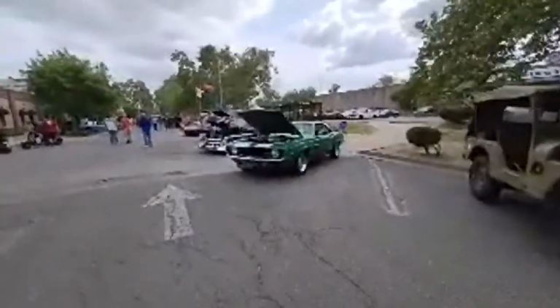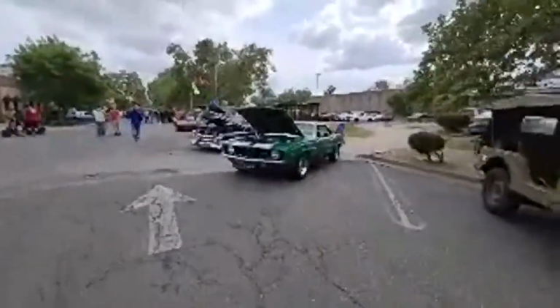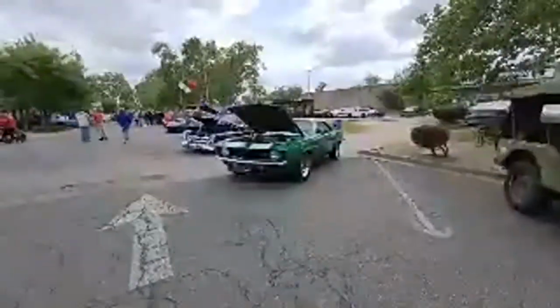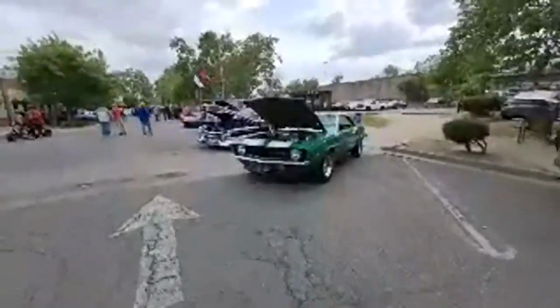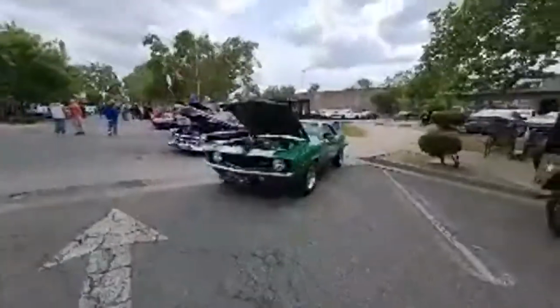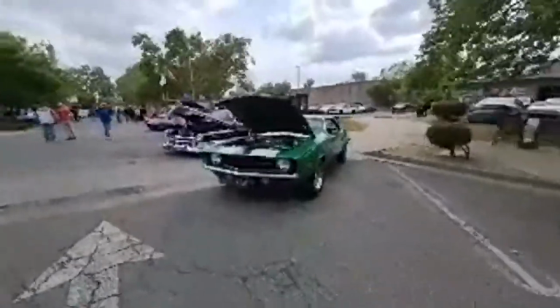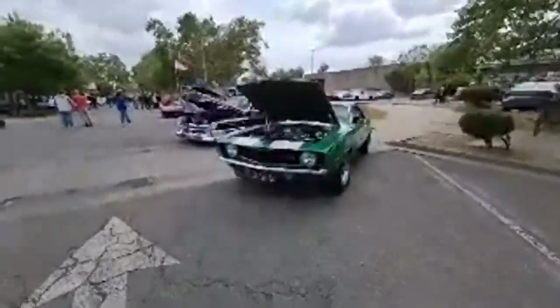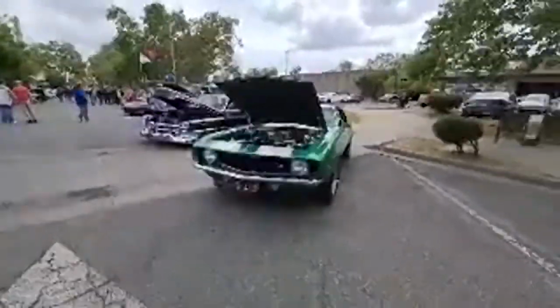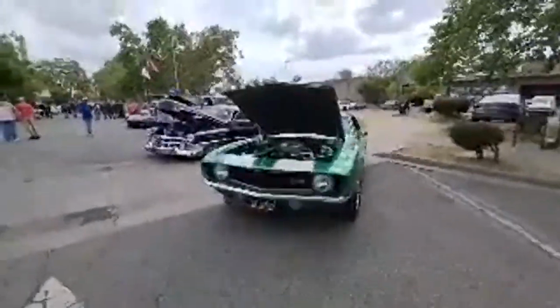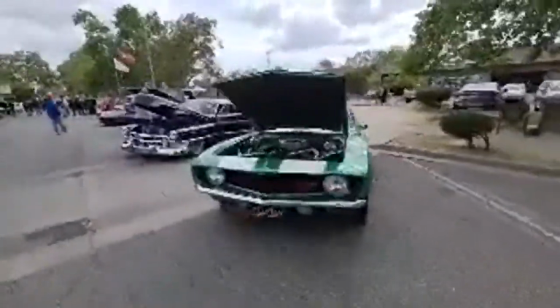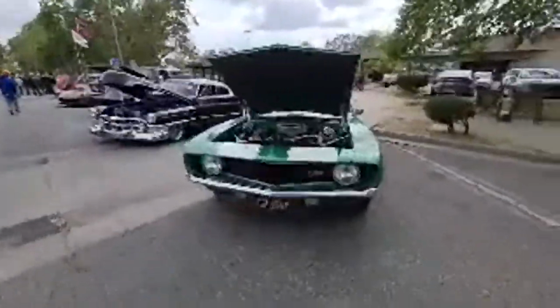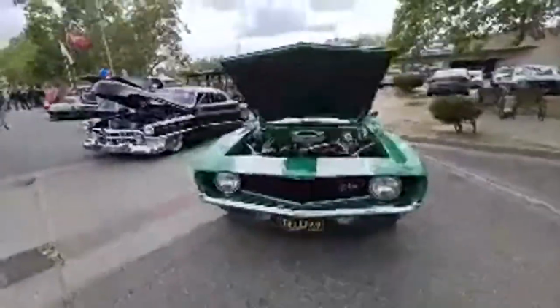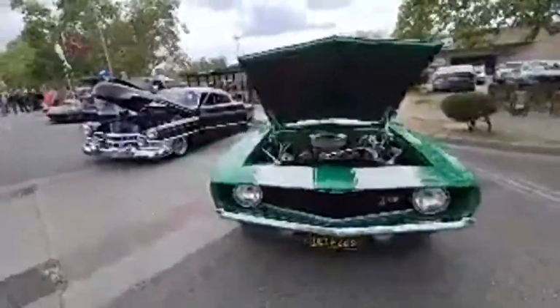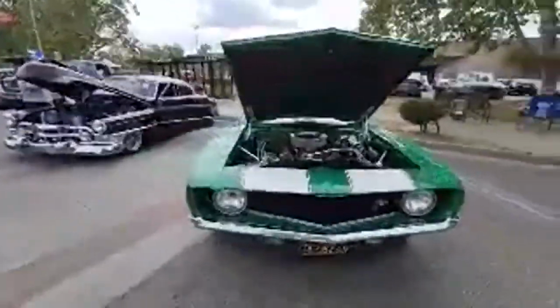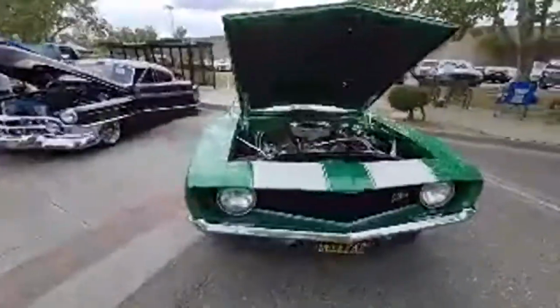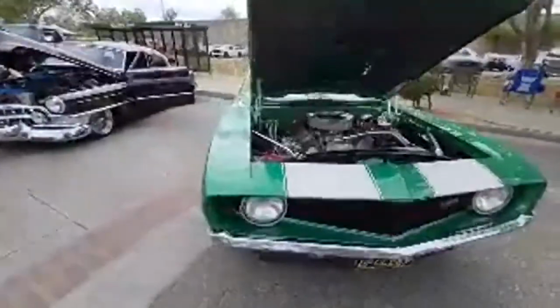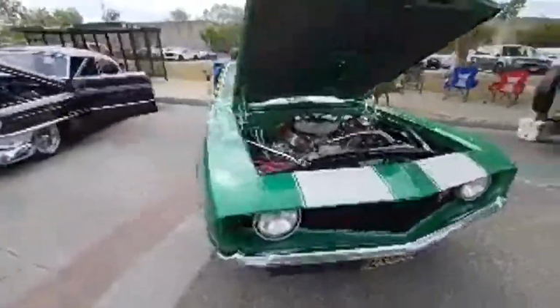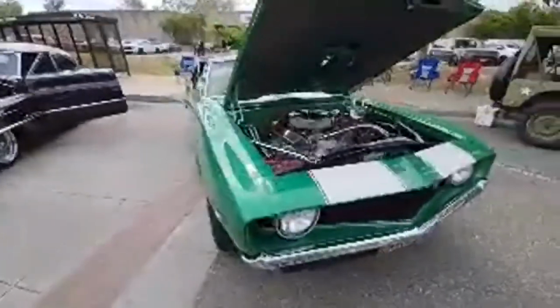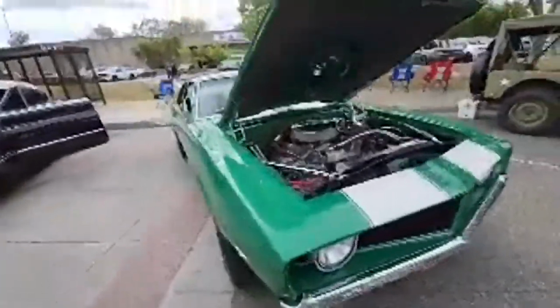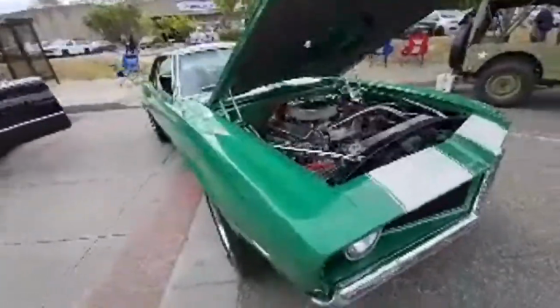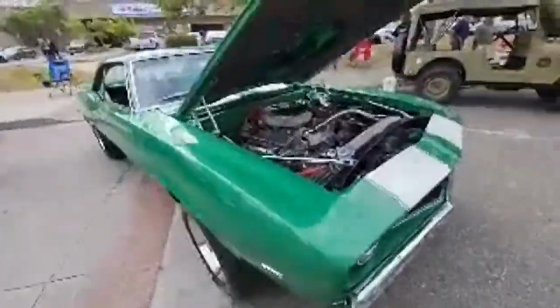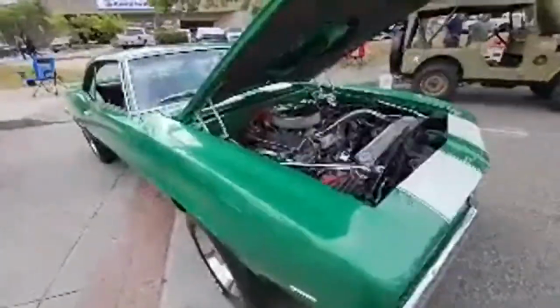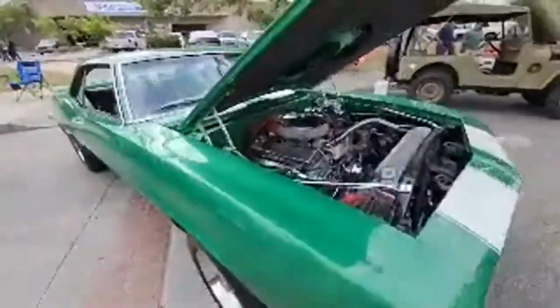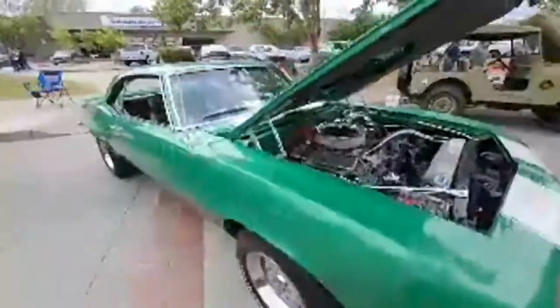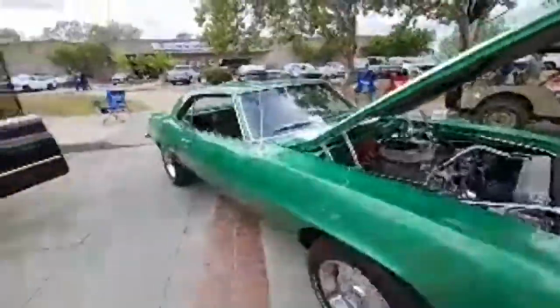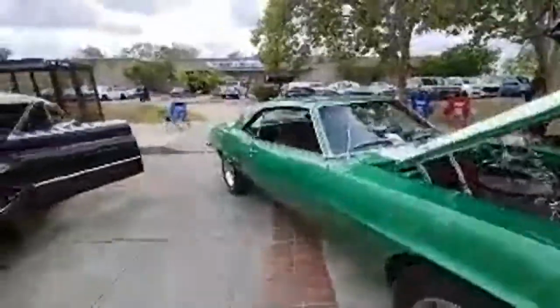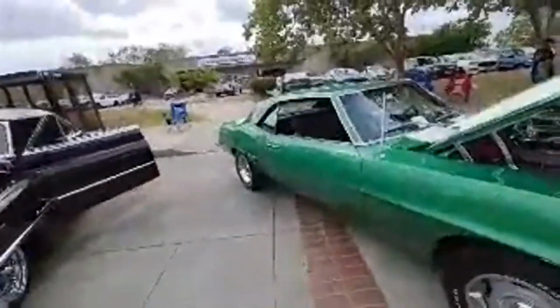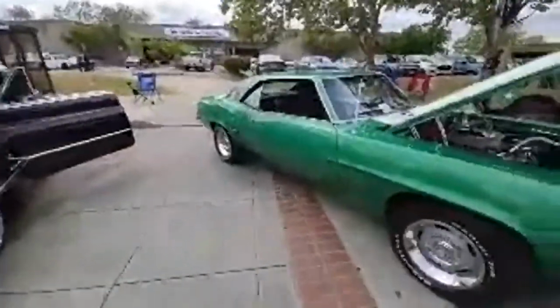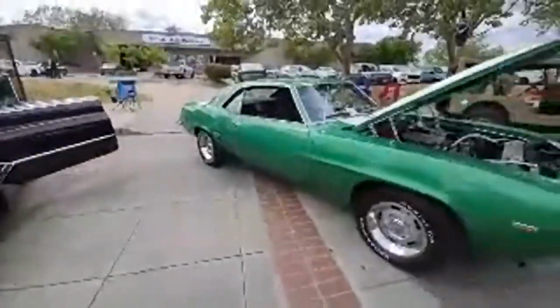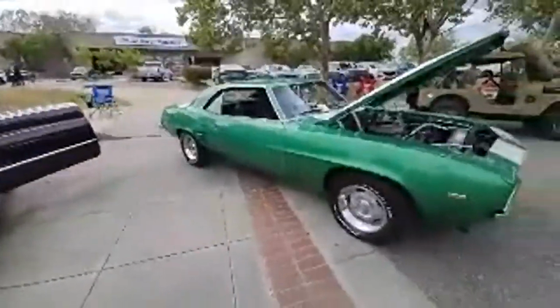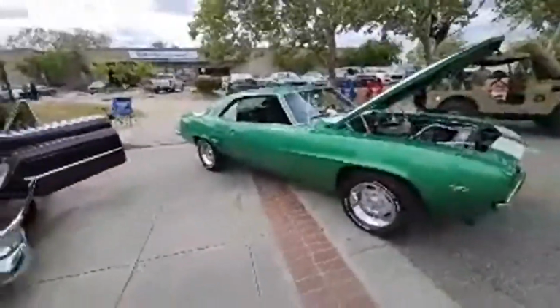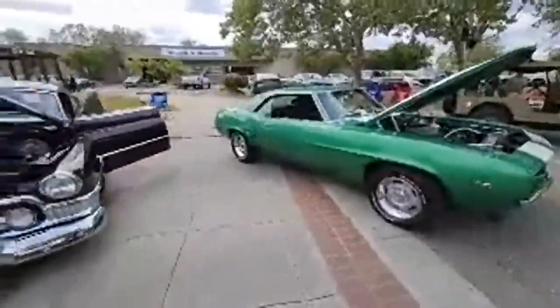This is a good looking Z28 right here — that's a '69. Look at that. As clean as a whistle. Wow, very nice. All motor — I bet that thing hauls.